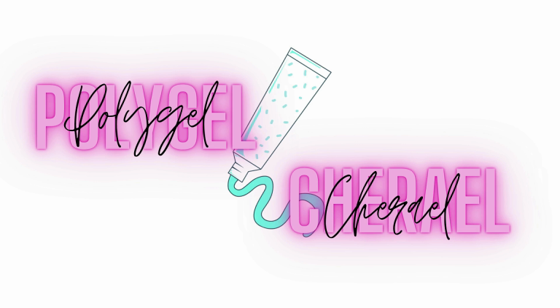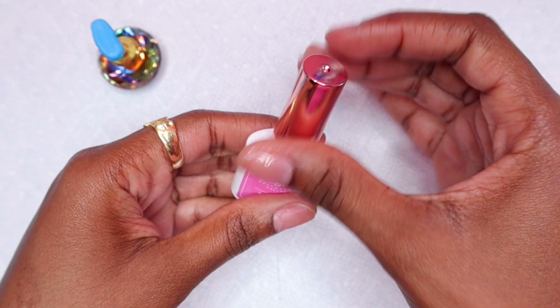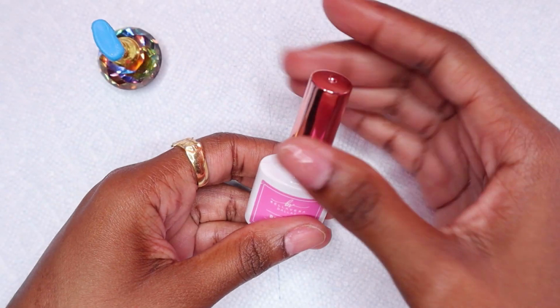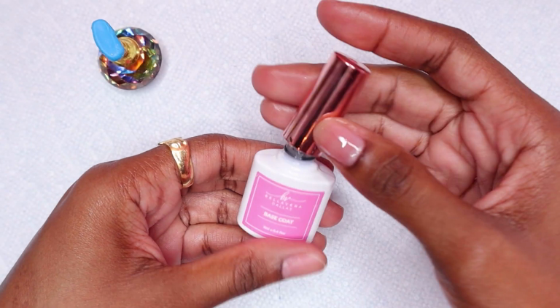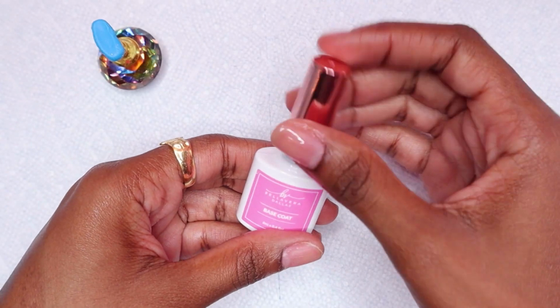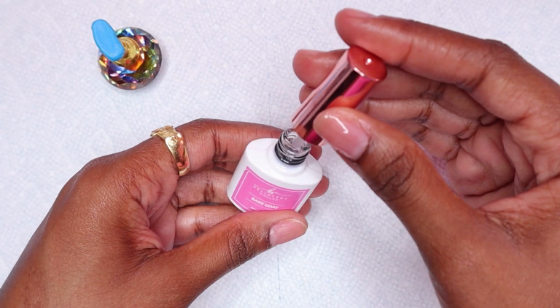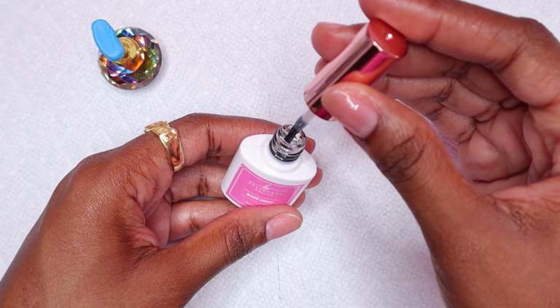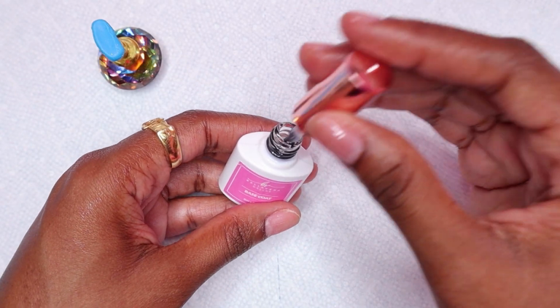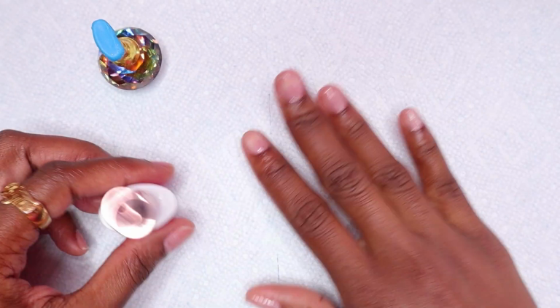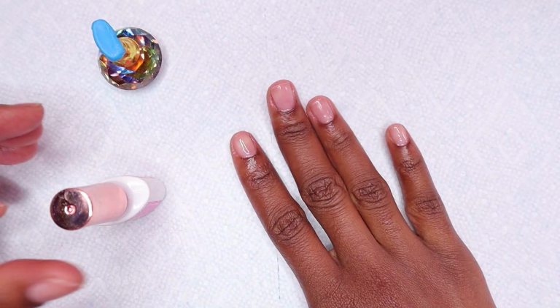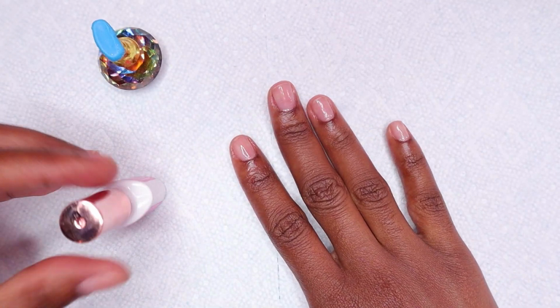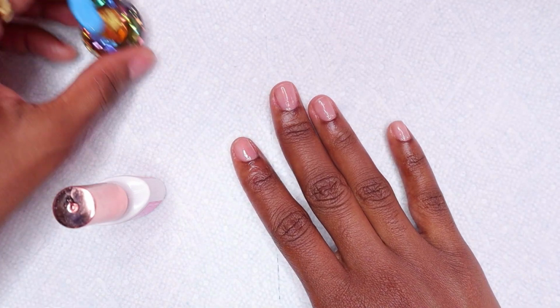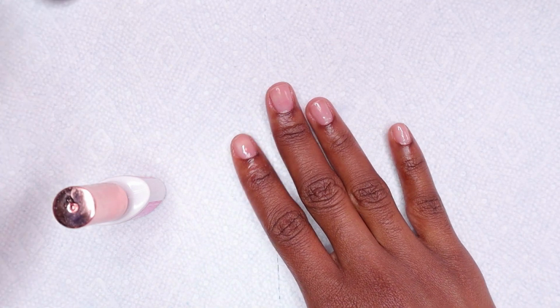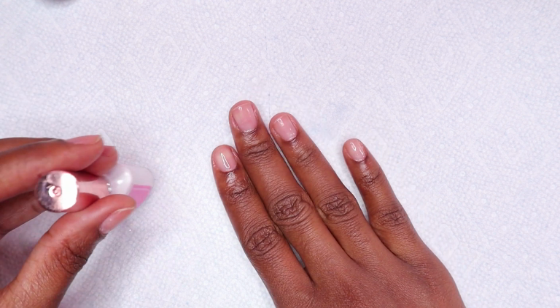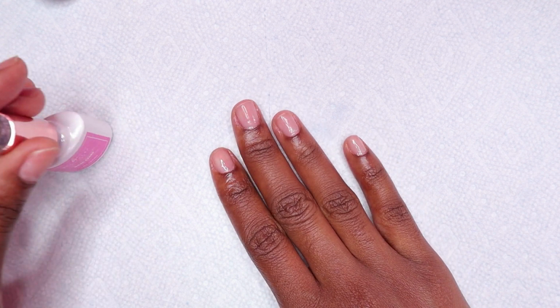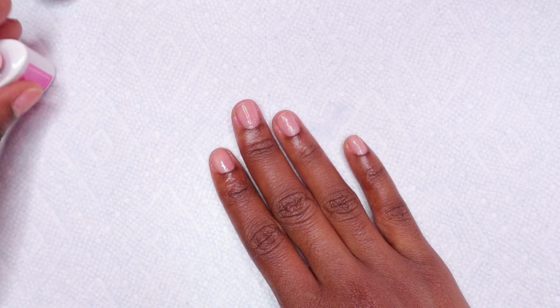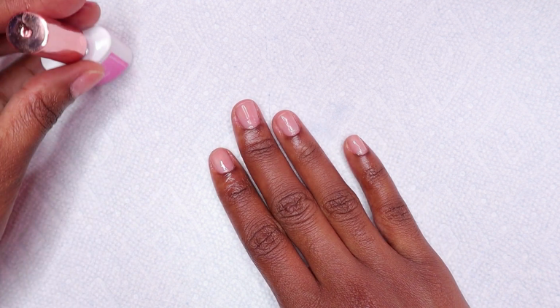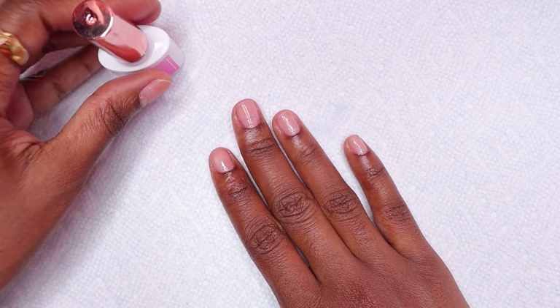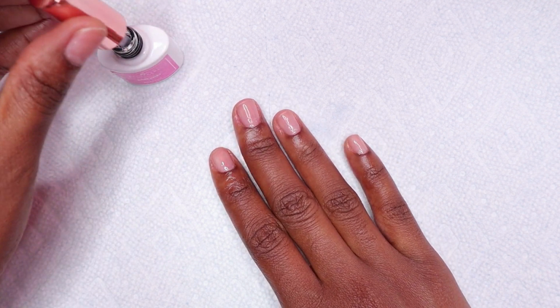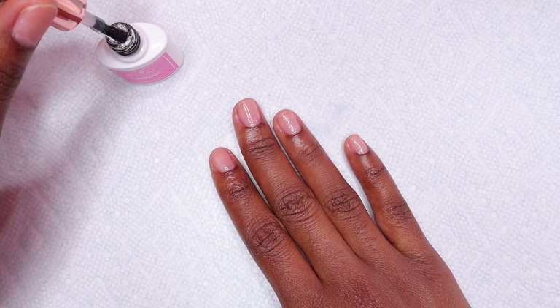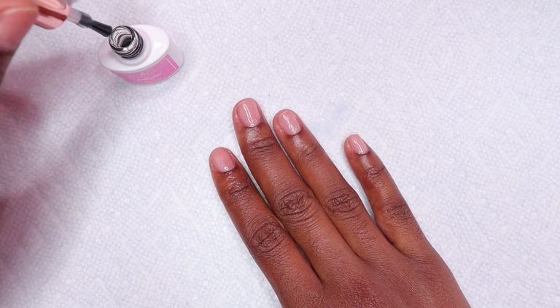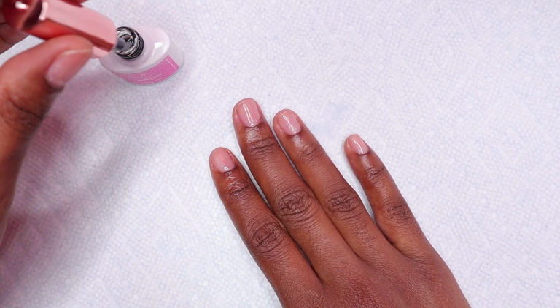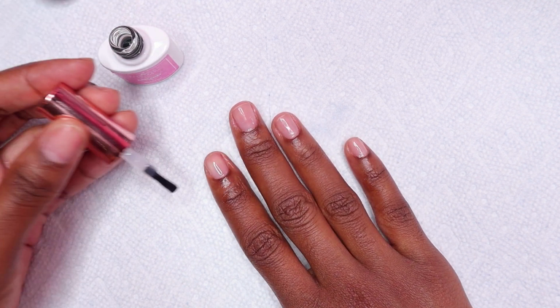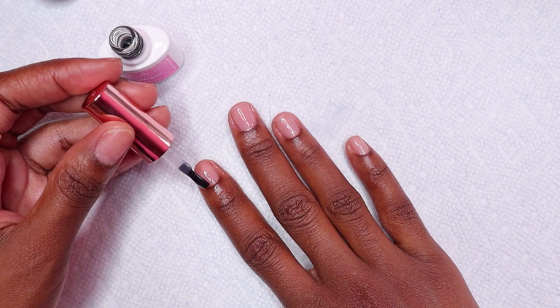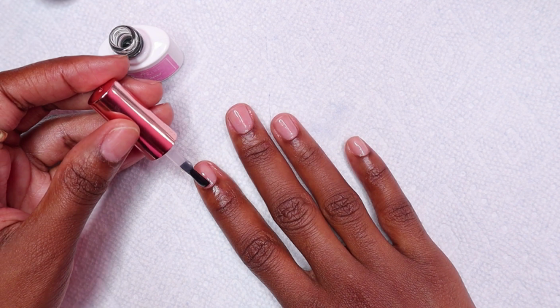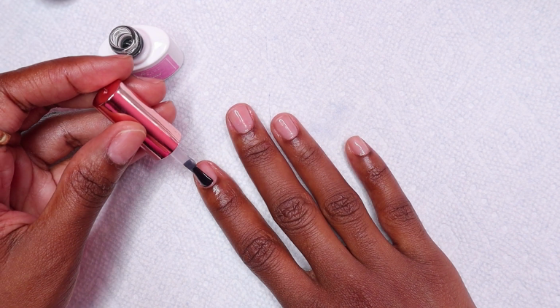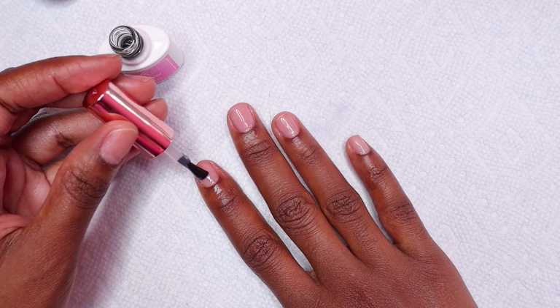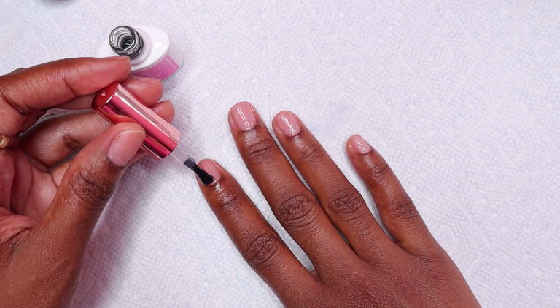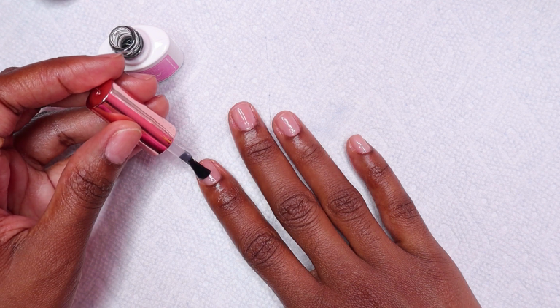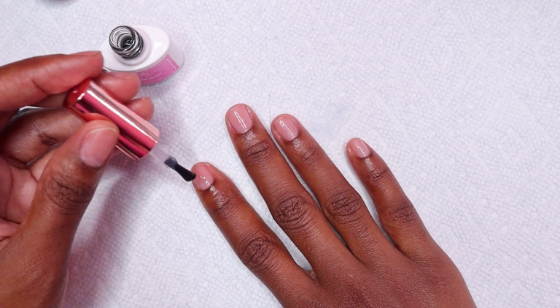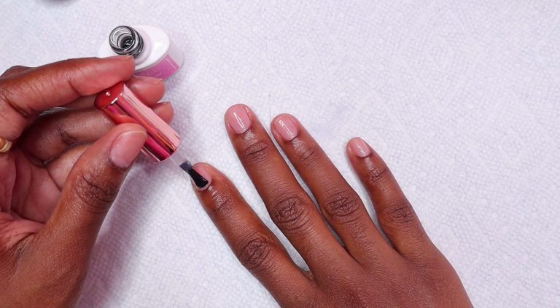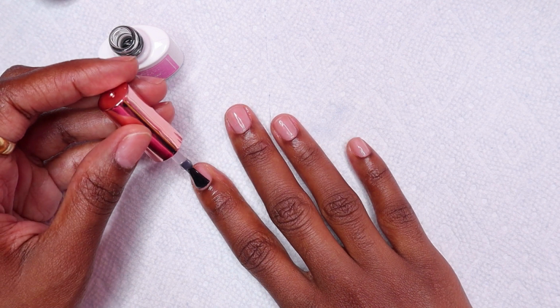Hey guys, welcome to my channel. Make sure you hit that subscribe button, so let's get right into this video. Today I will be using Bellovina polygel and I'm going to be doing a spring nail design where I encapsulate some glitters and dried flowers using the Femi Beauty method.